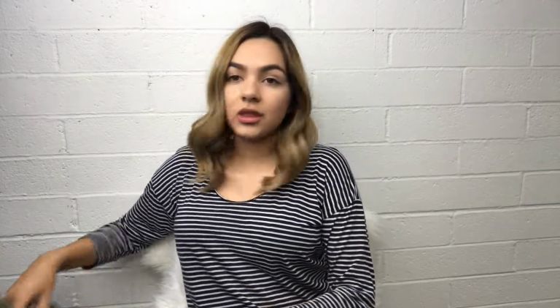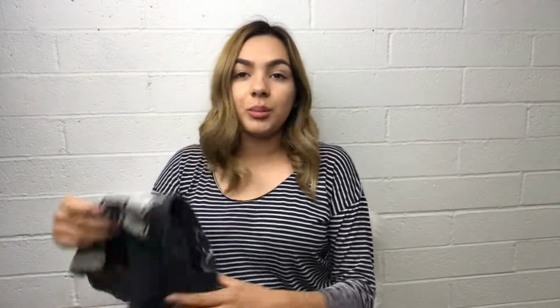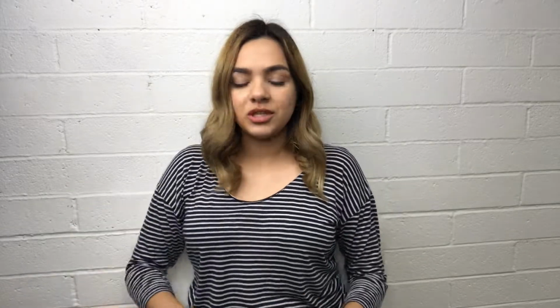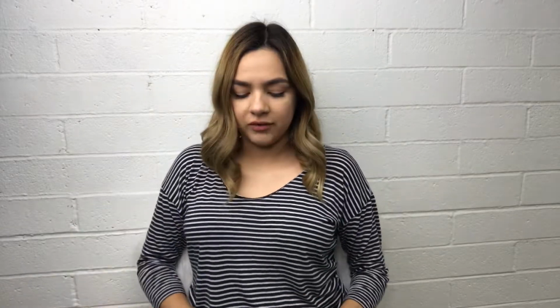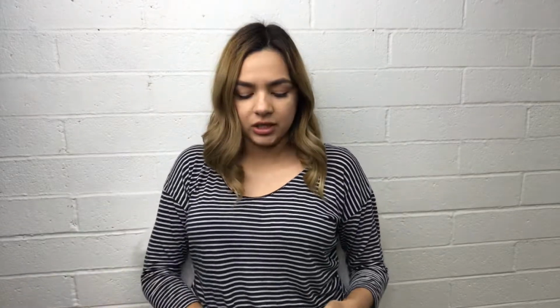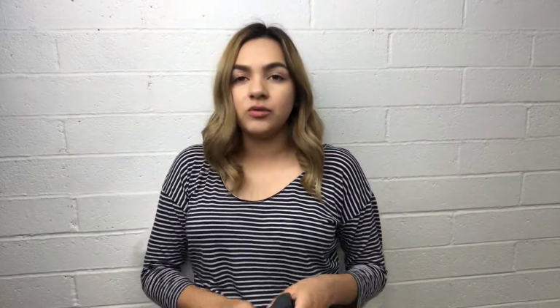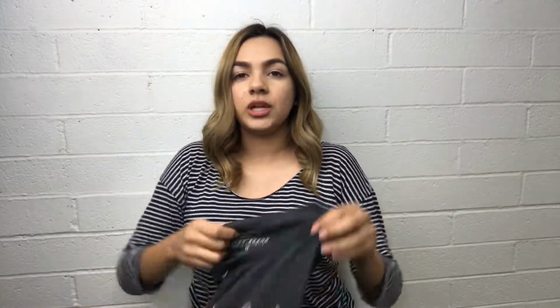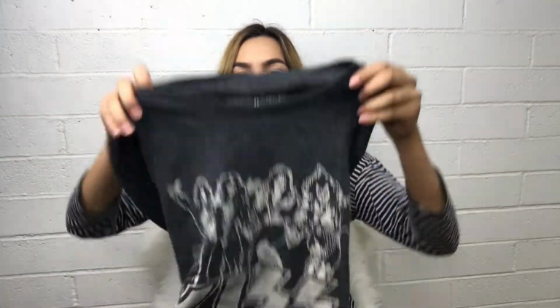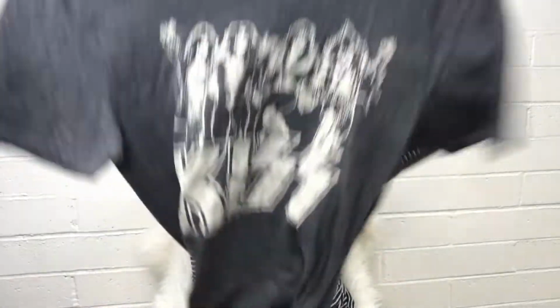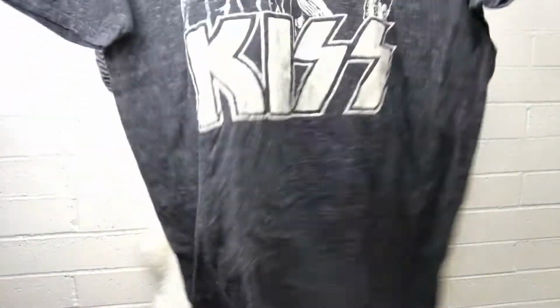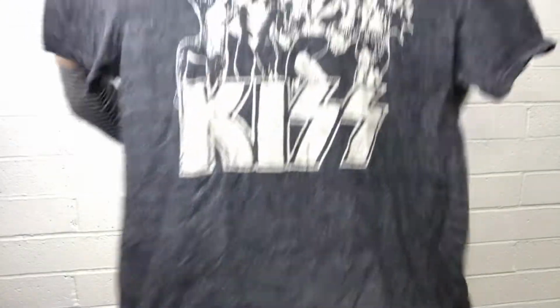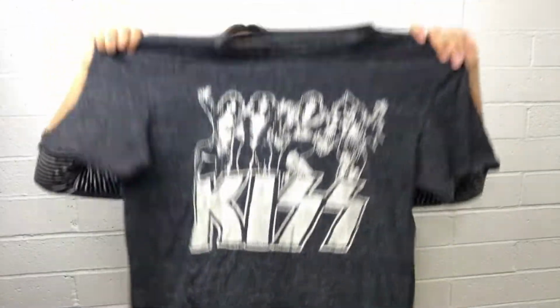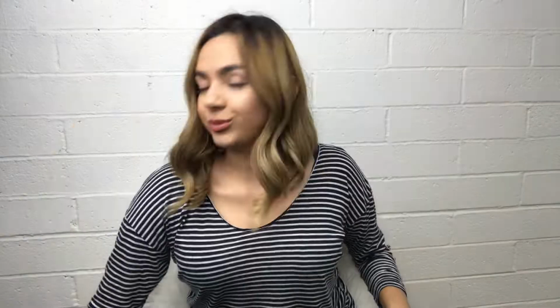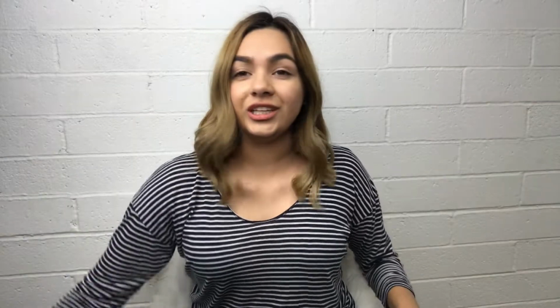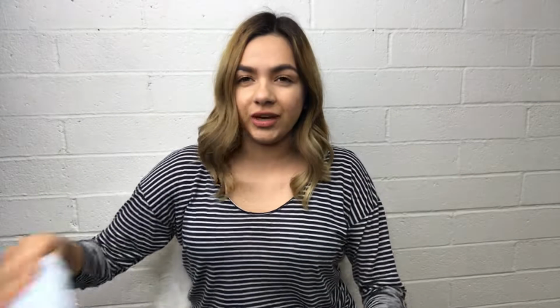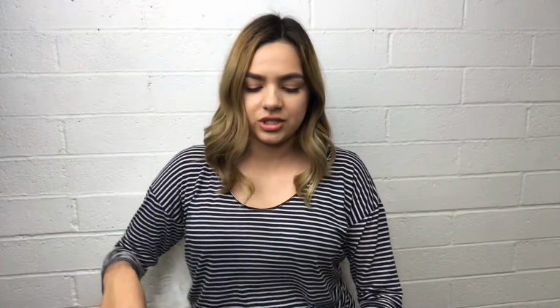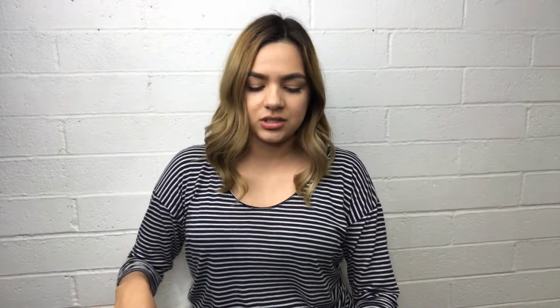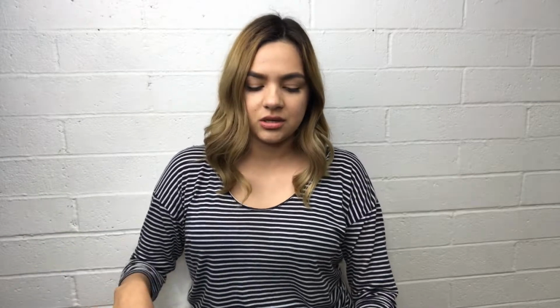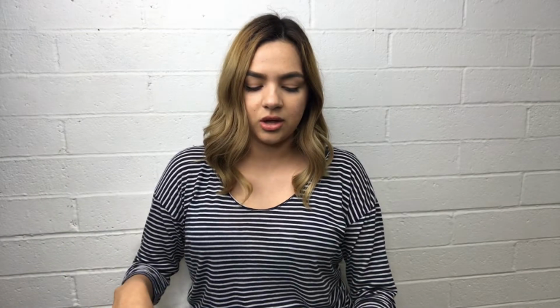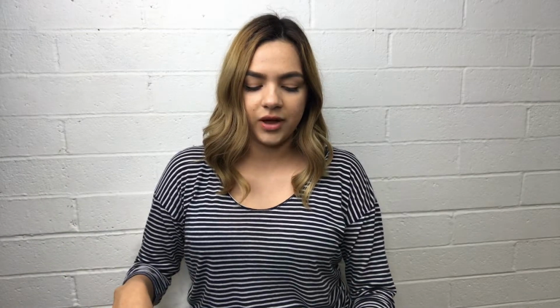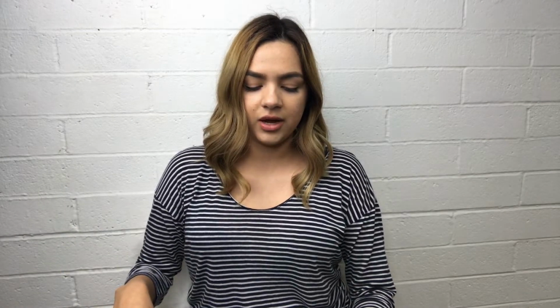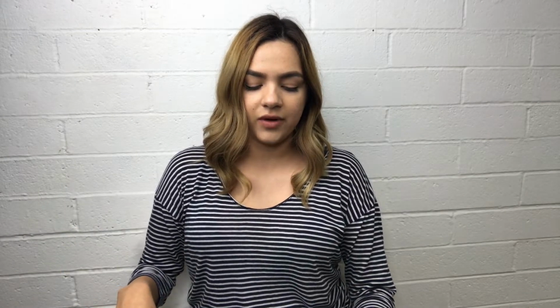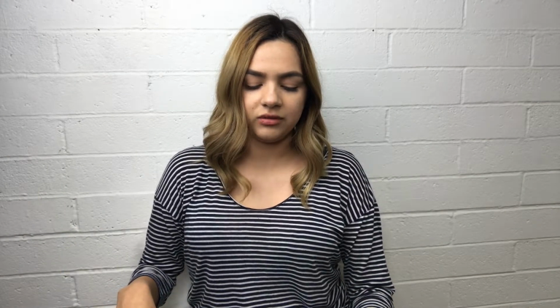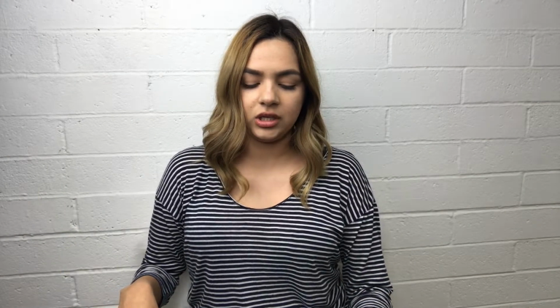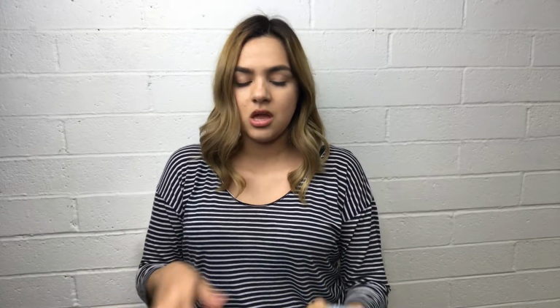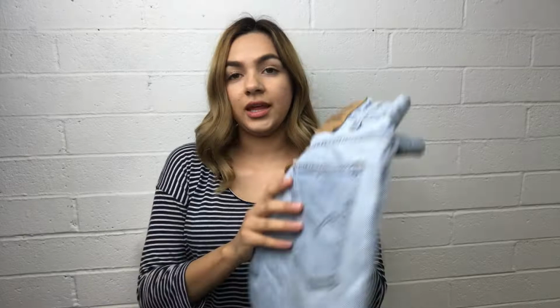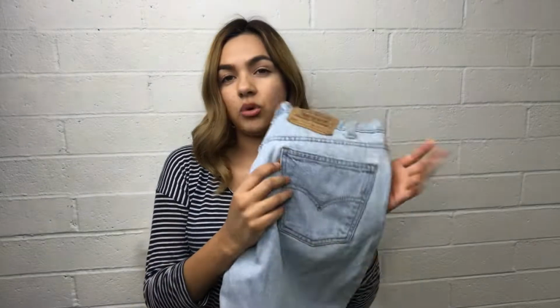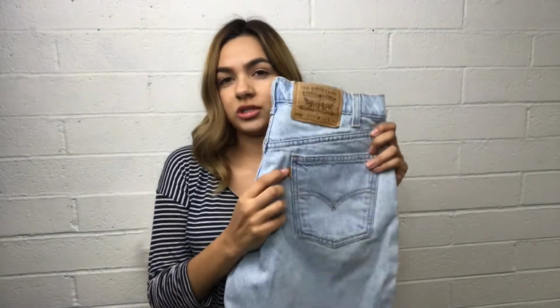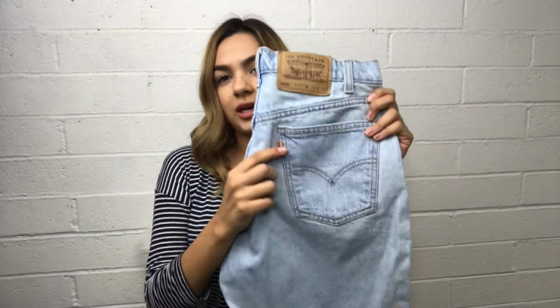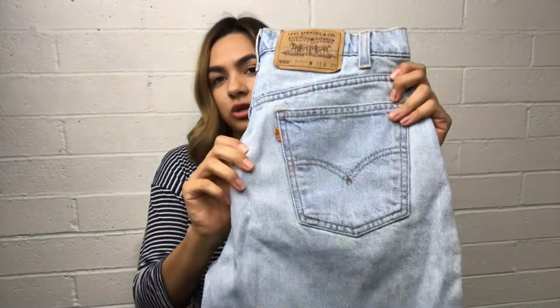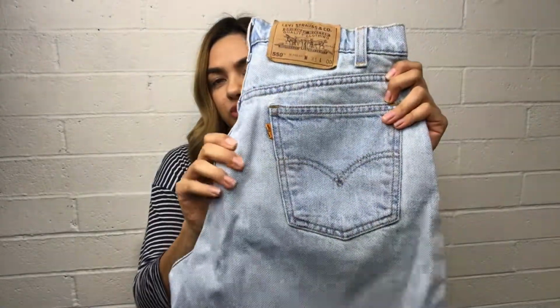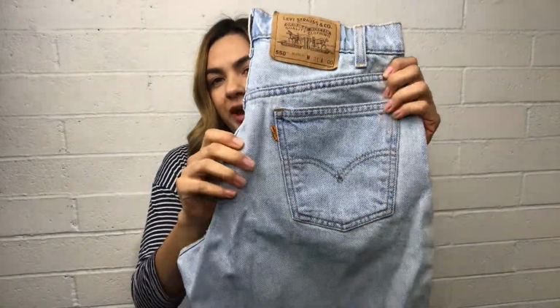Then I picked up this graphic tee from Lucky Brand. And these Levi's jeans — they are 550s, they have the orange tag, and these are super rare.